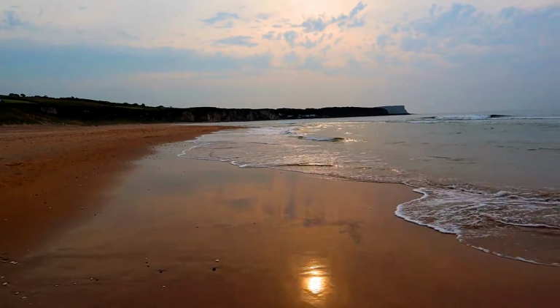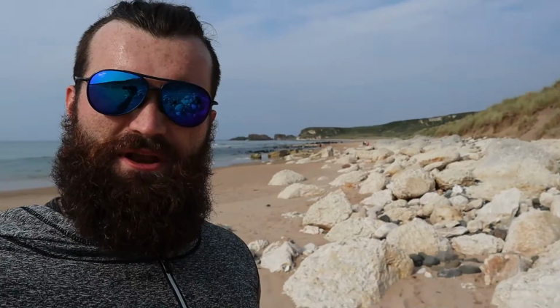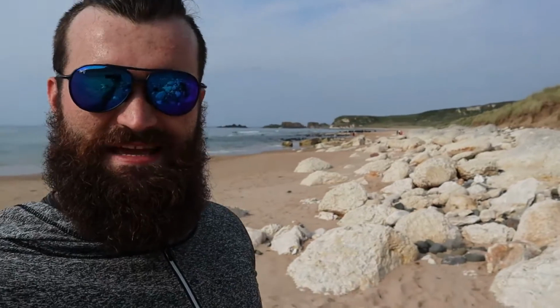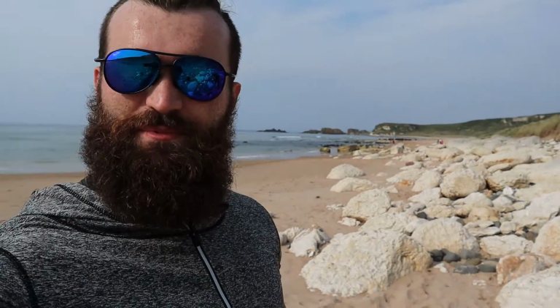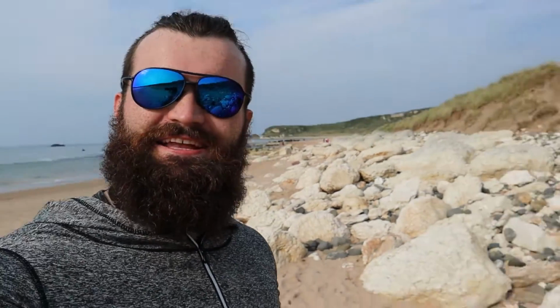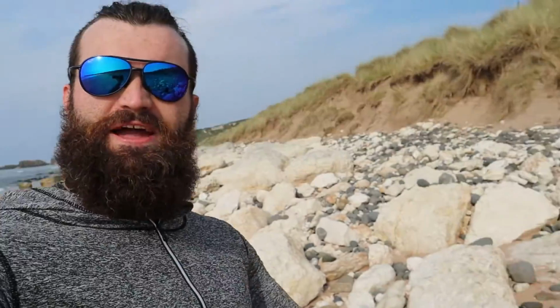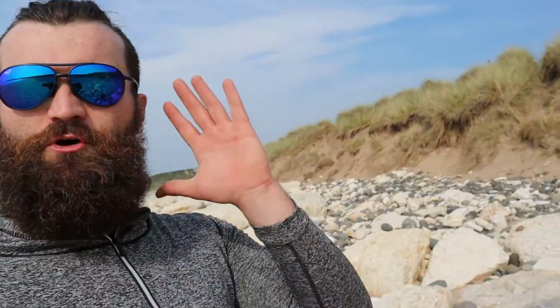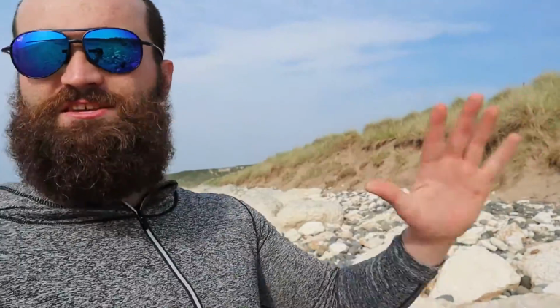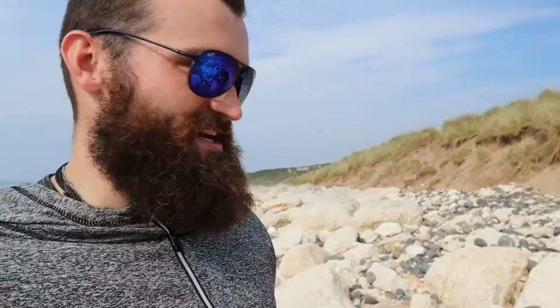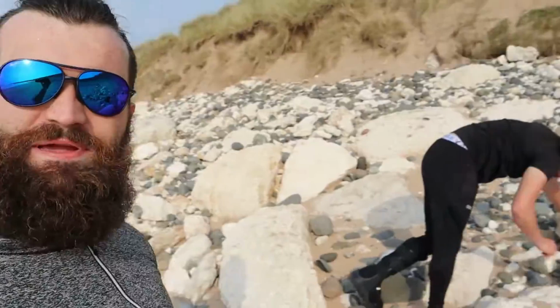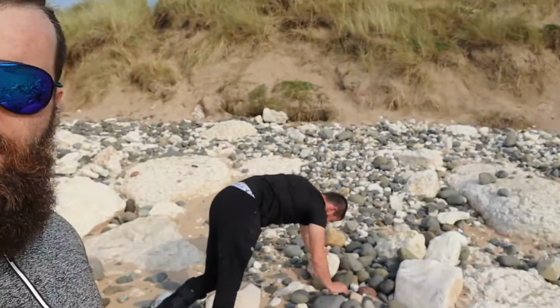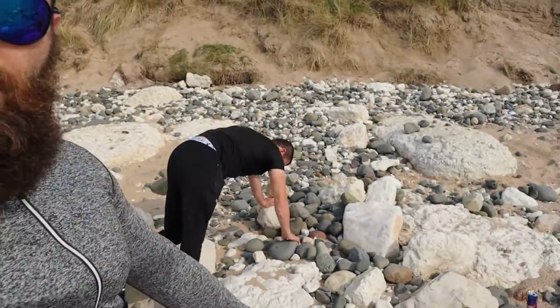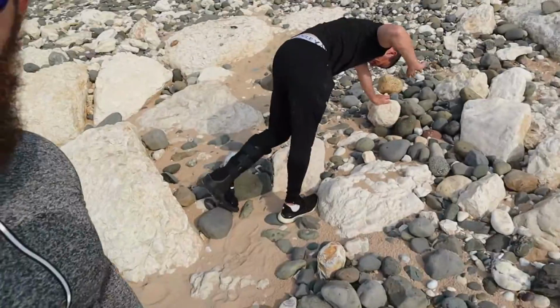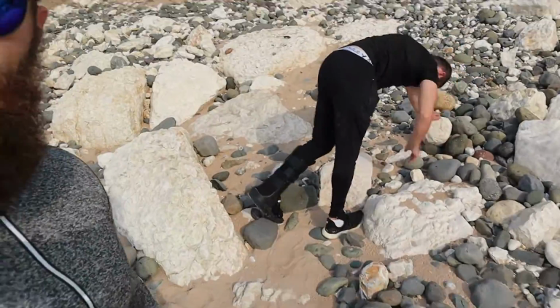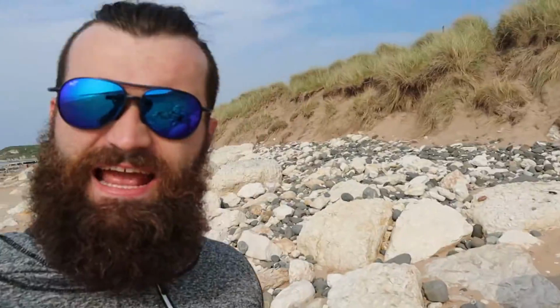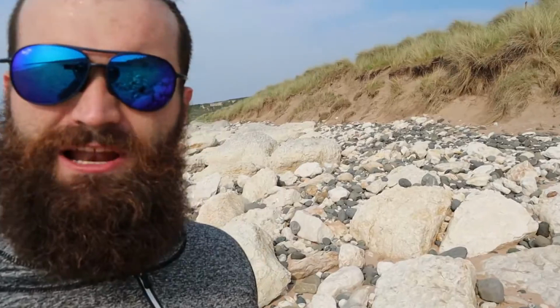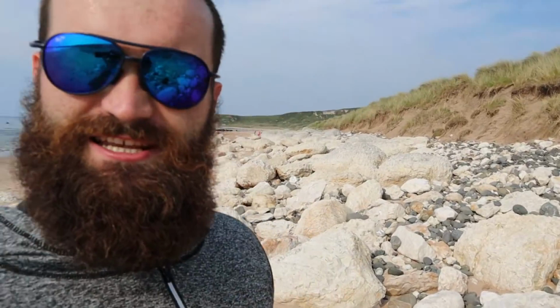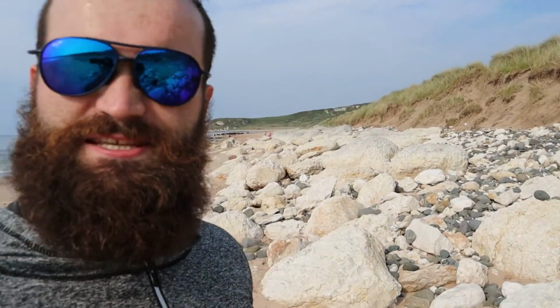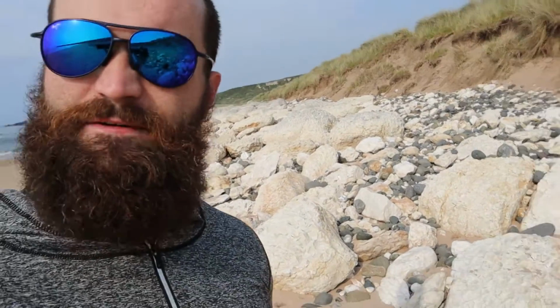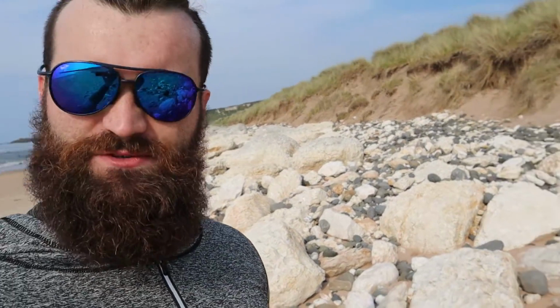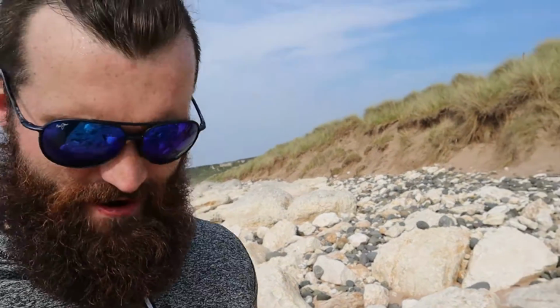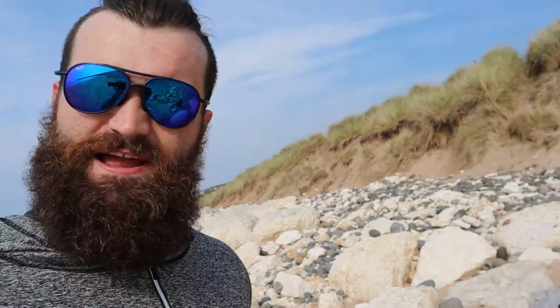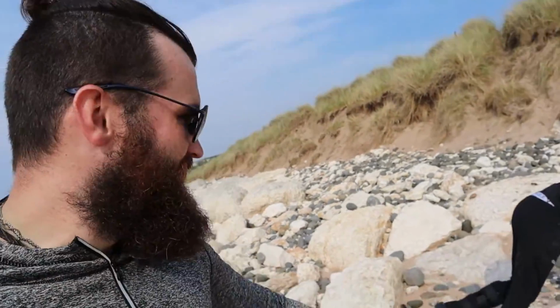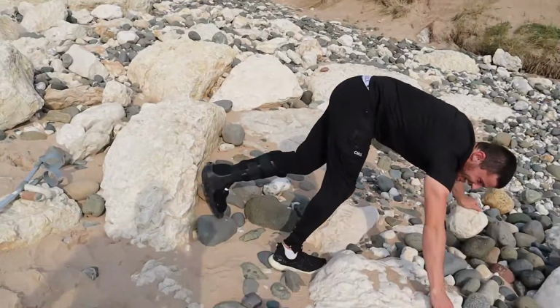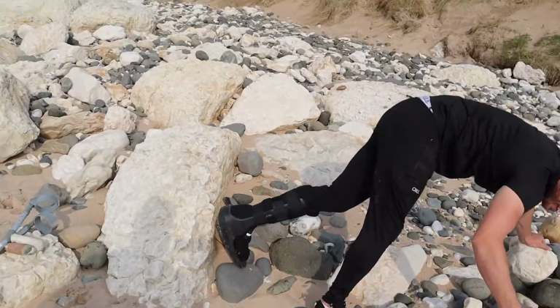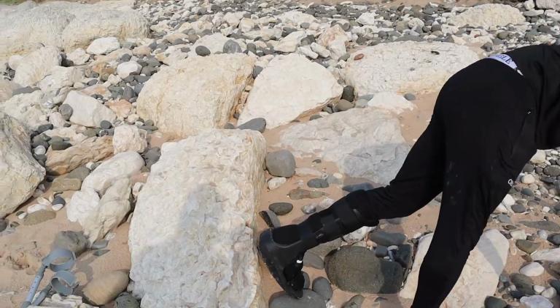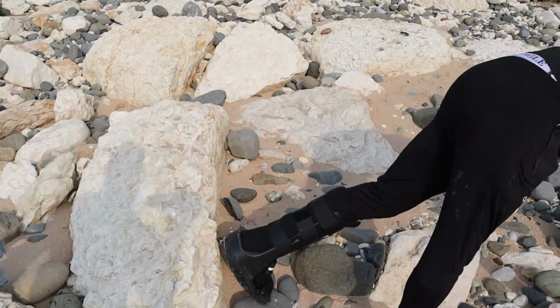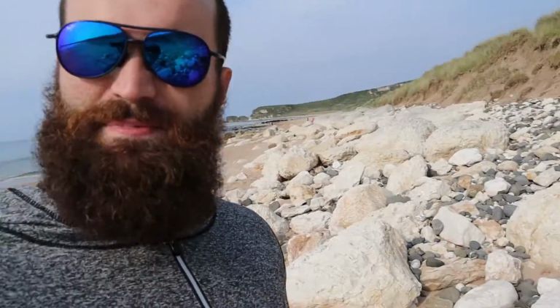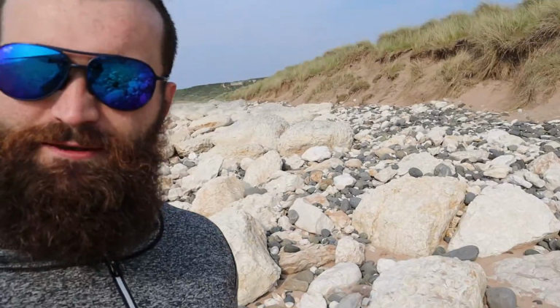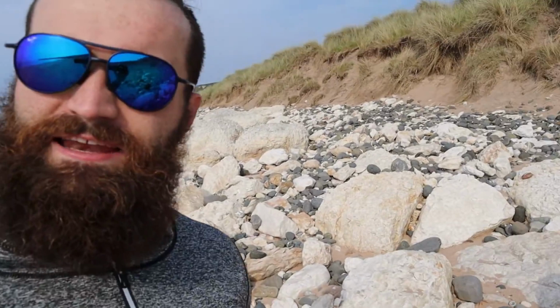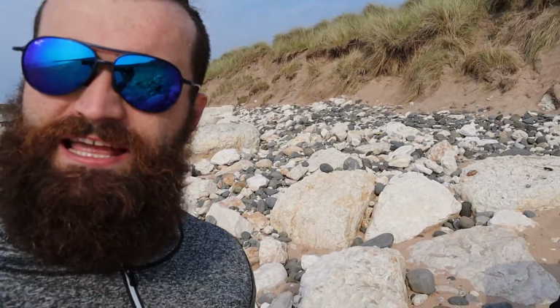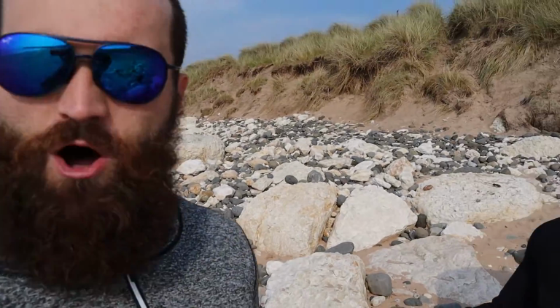Hello everybody, it's me Mr. Bradley and today we are out fossil hunting. I'm here with my friend Ciaran, who has broken his leg and is utterly useless — he hasn't found any fossils while I've found about three already. His boot kind of makes him look like Iron Man, except Iron Man can fly and Ciaran can't even walk.